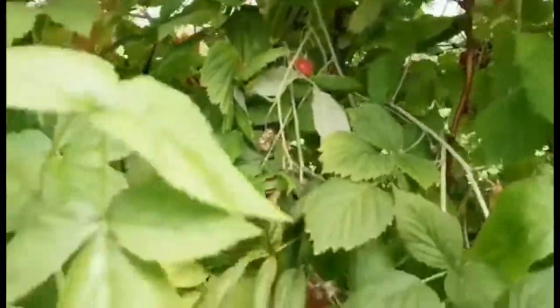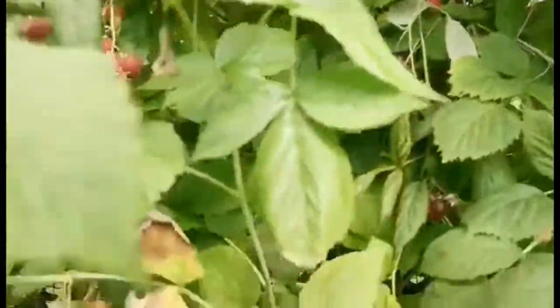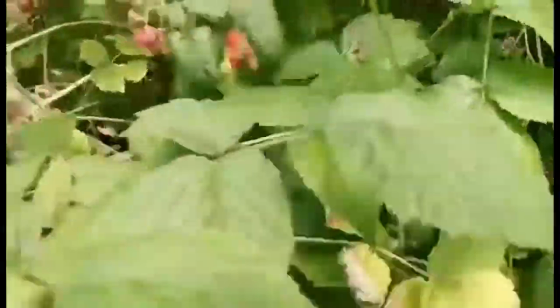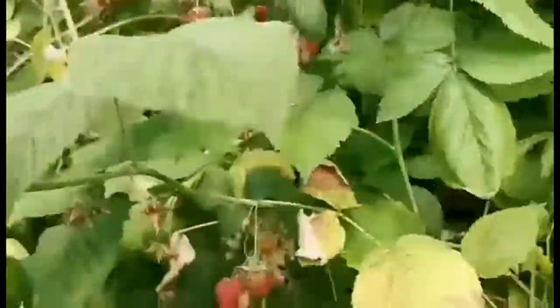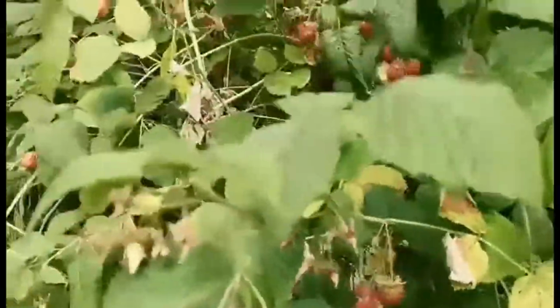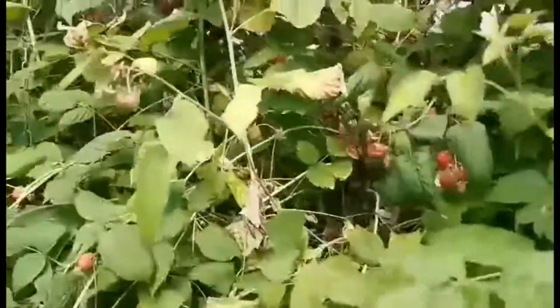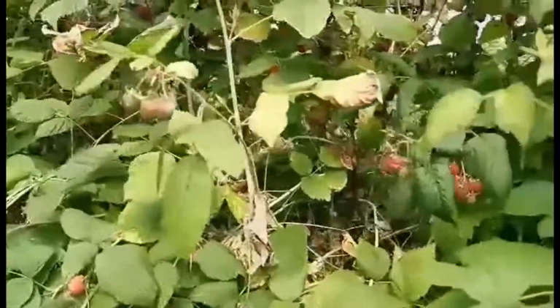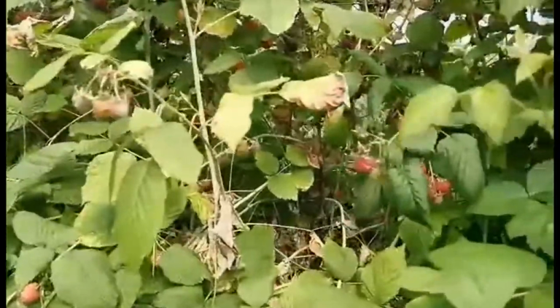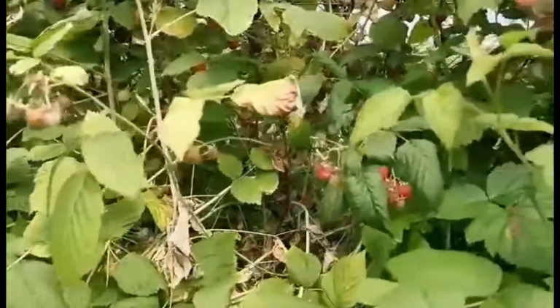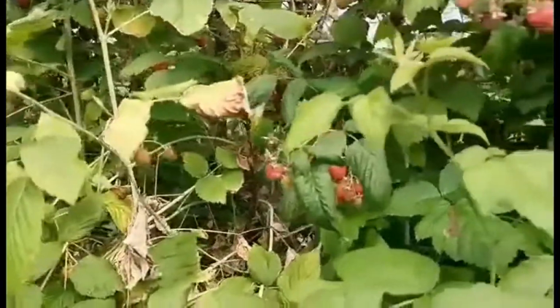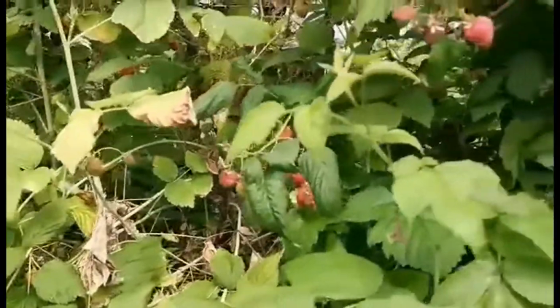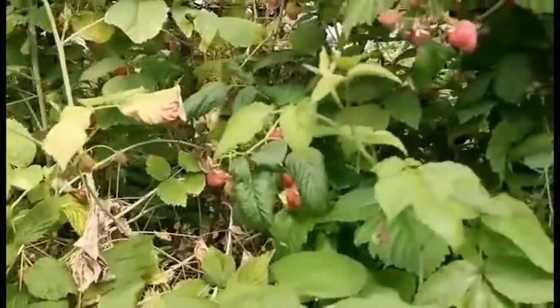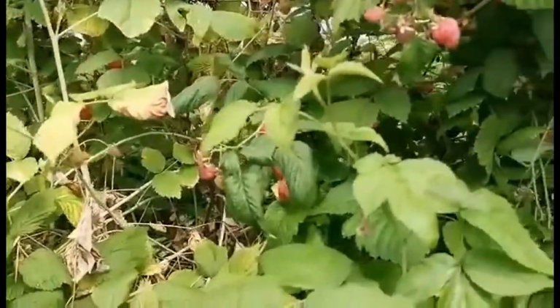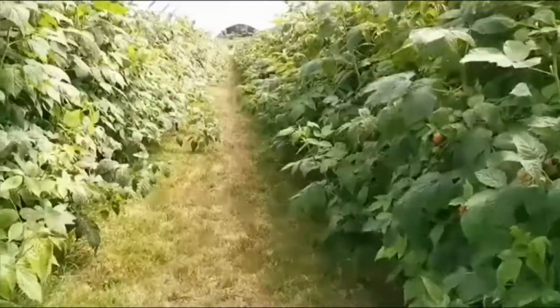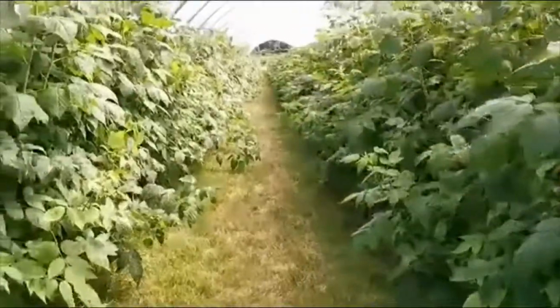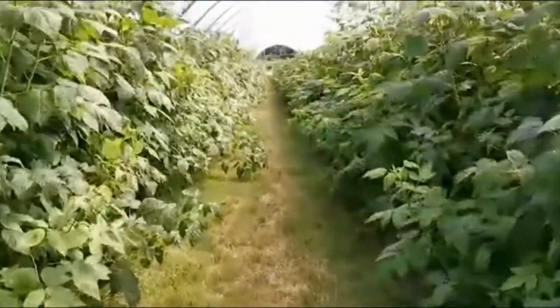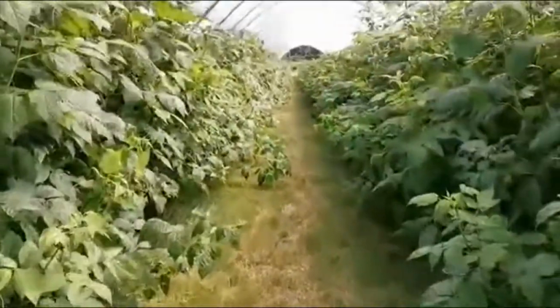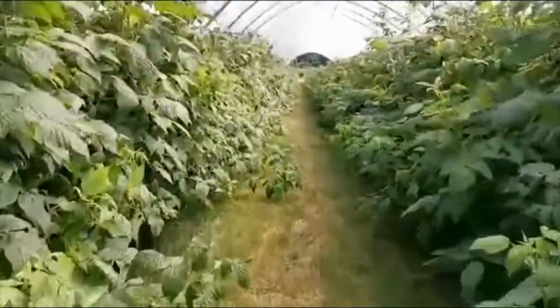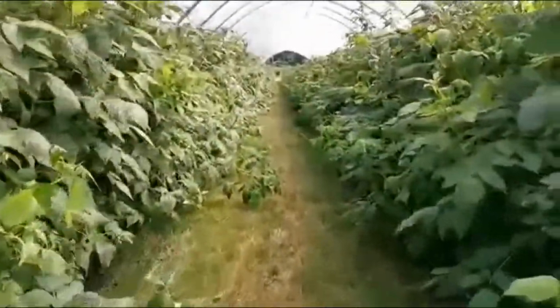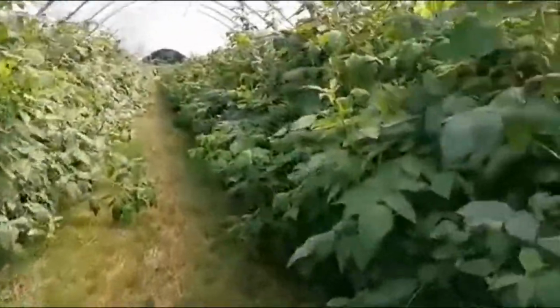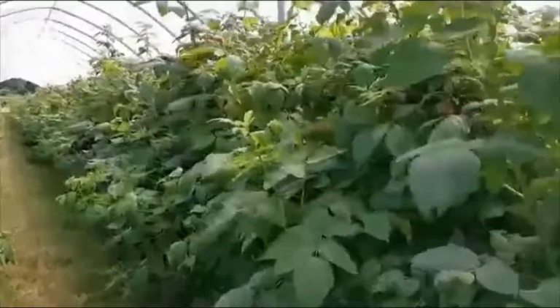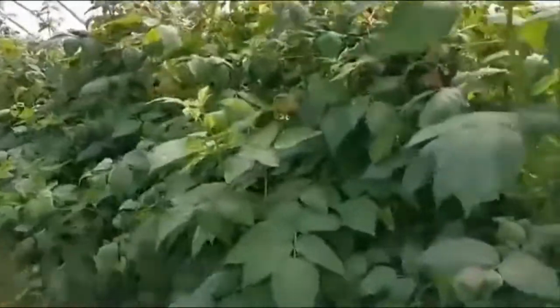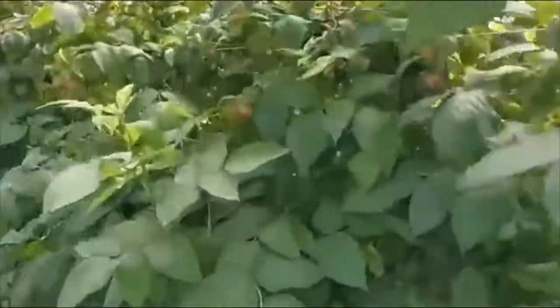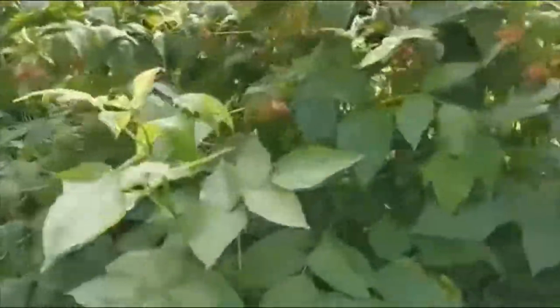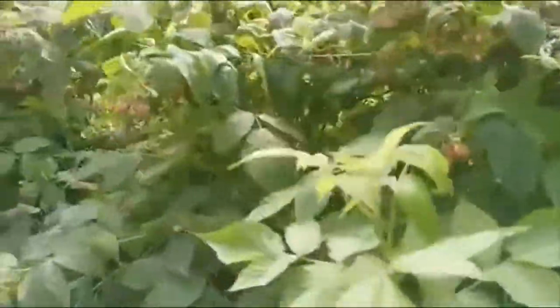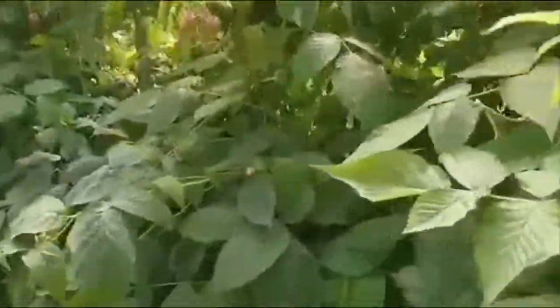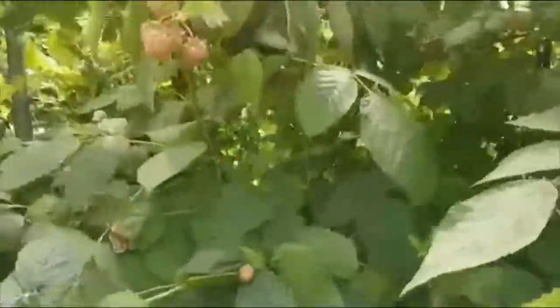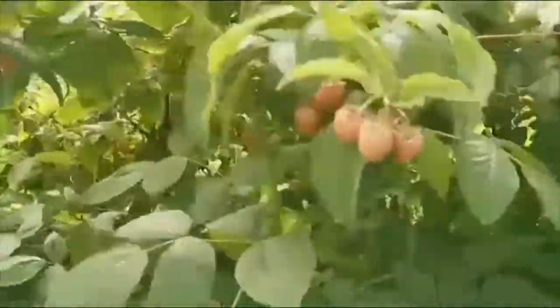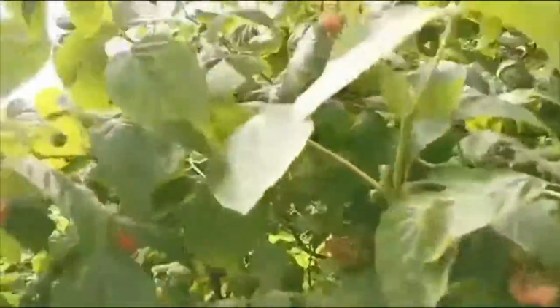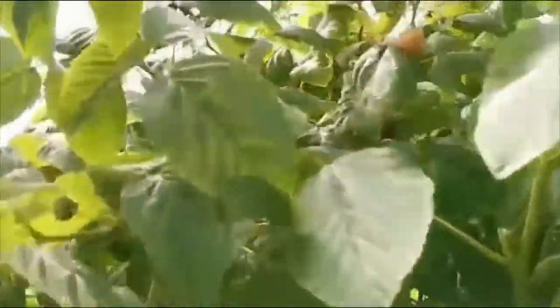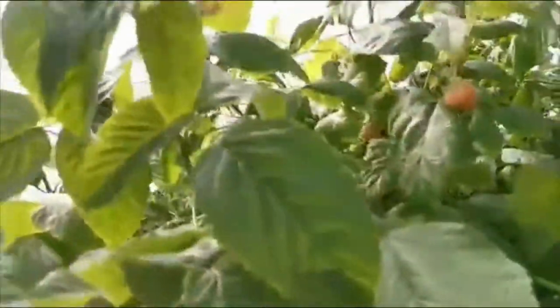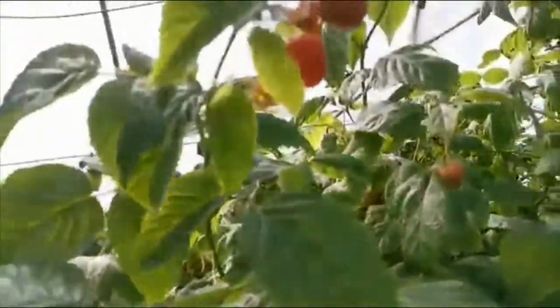In contrast, clay soils hold potassium within their structure. Potassium is needed for controlling both water uptake and the process of allowing plants to harness energy from the sun via photosynthesis.